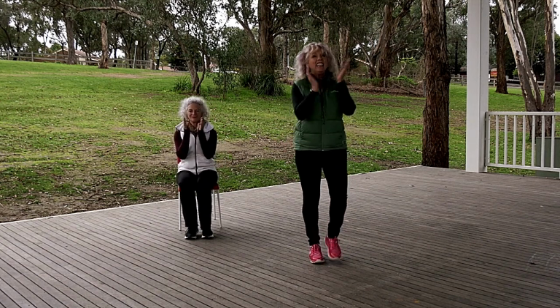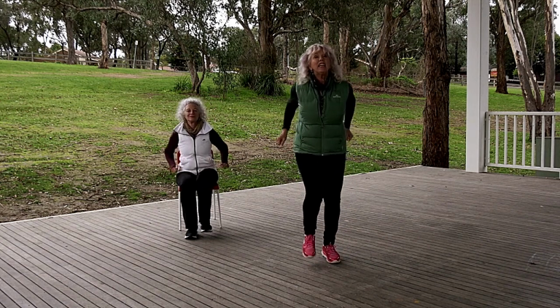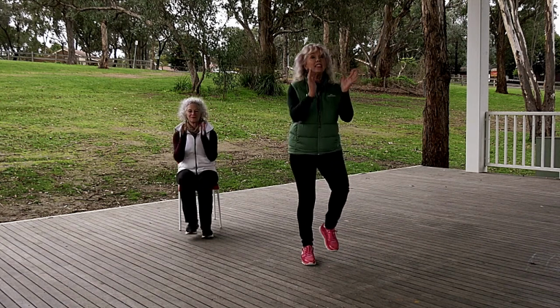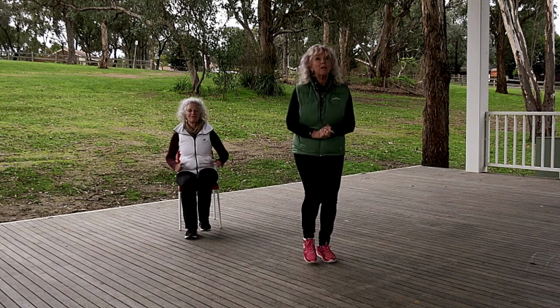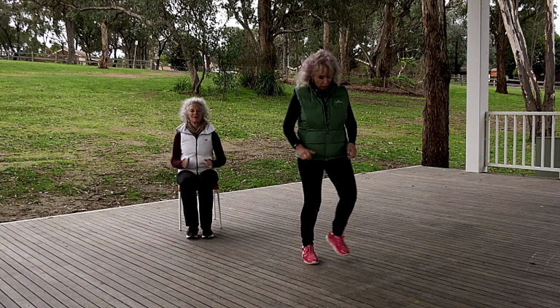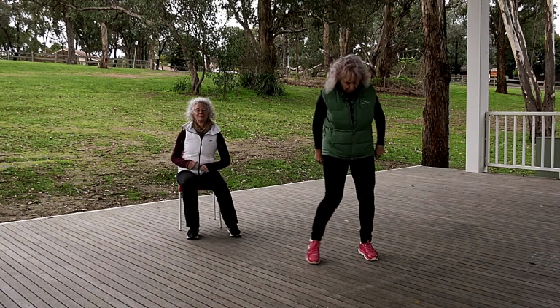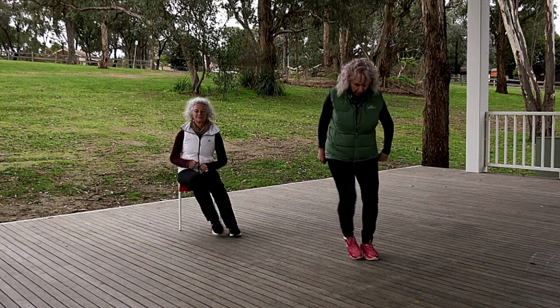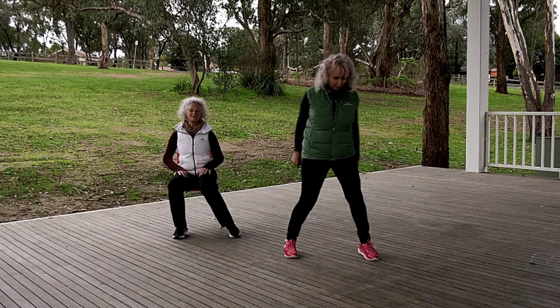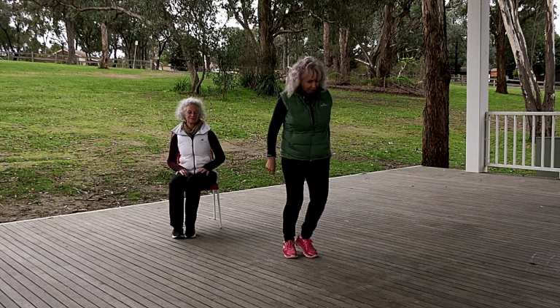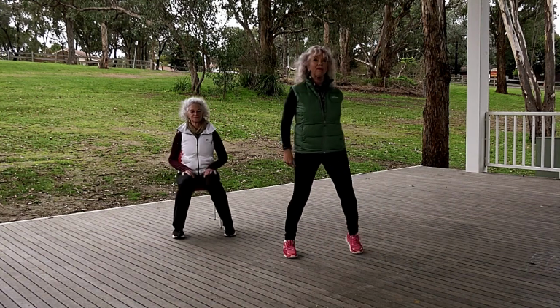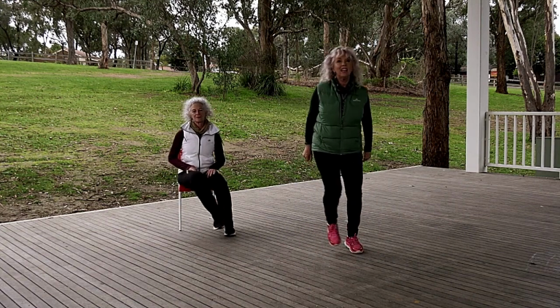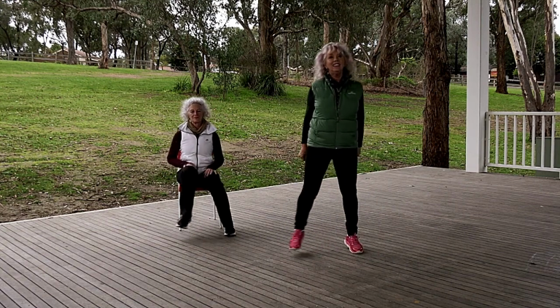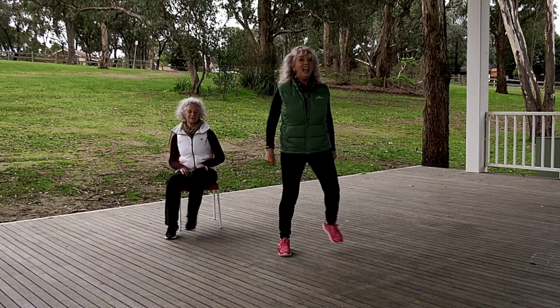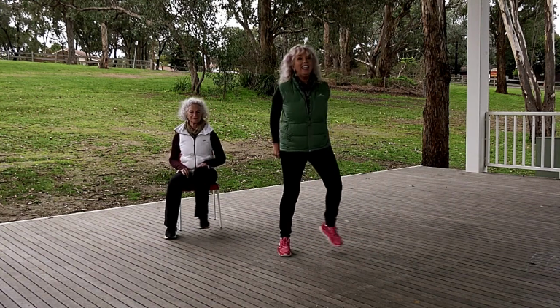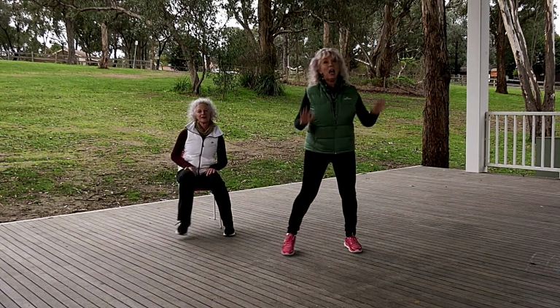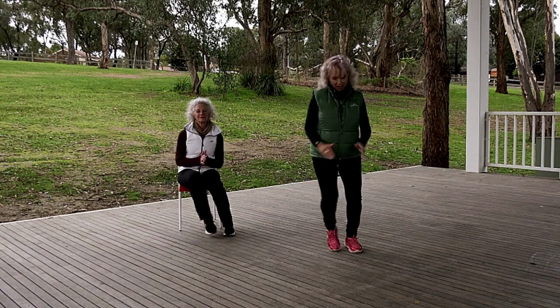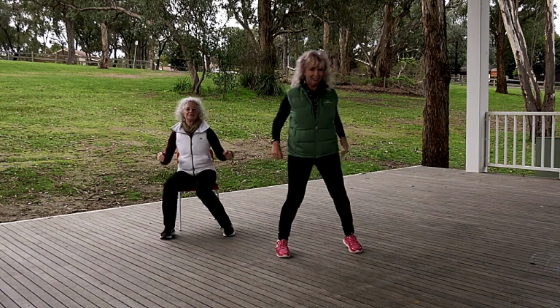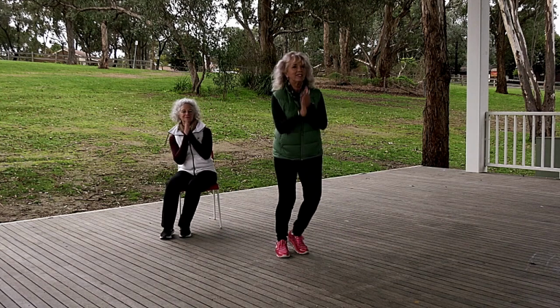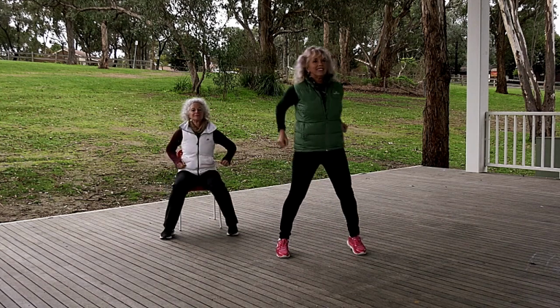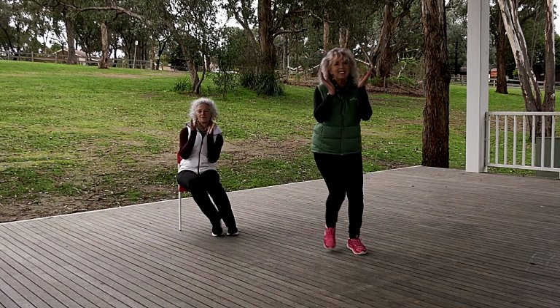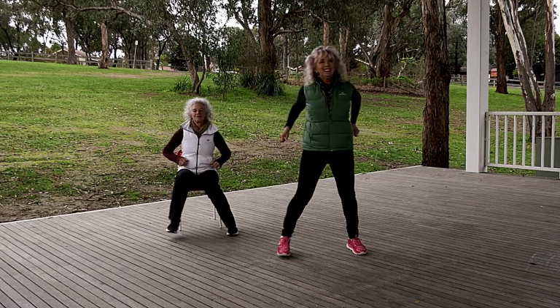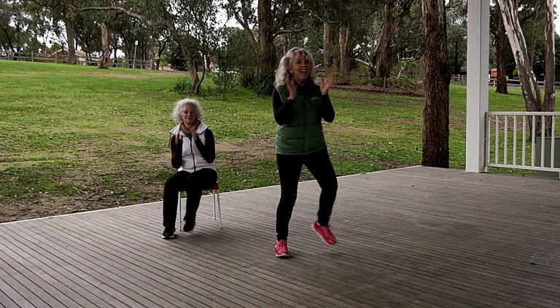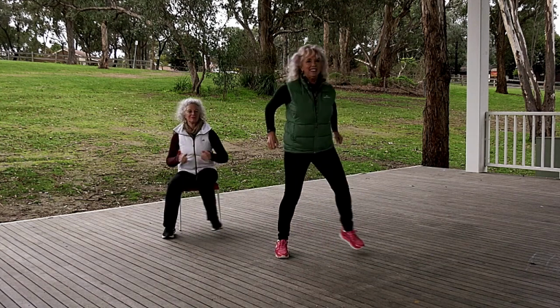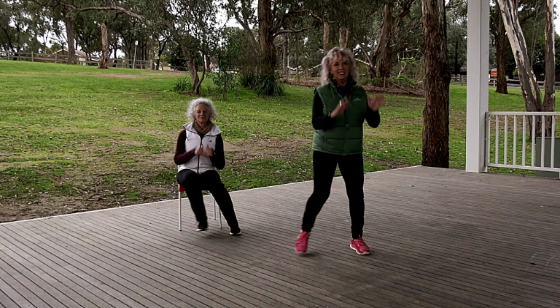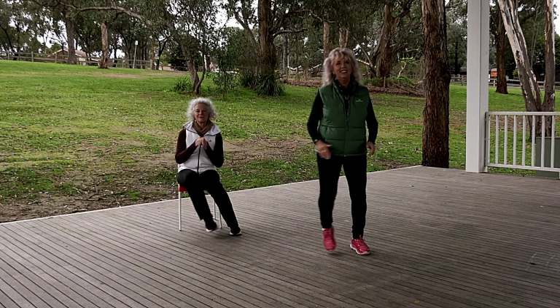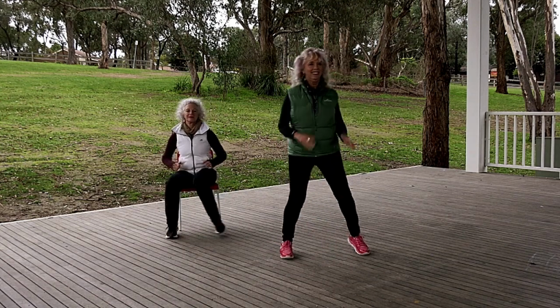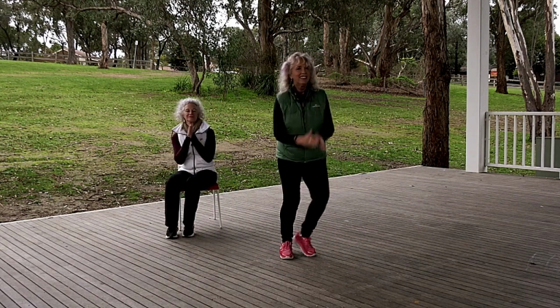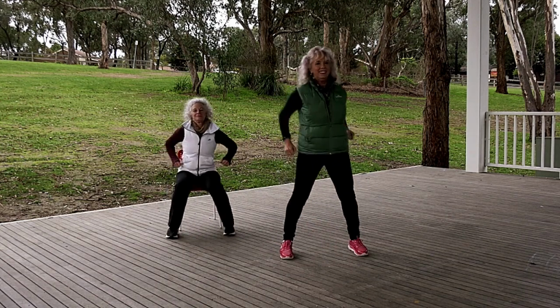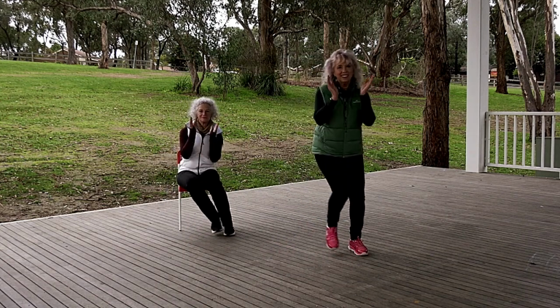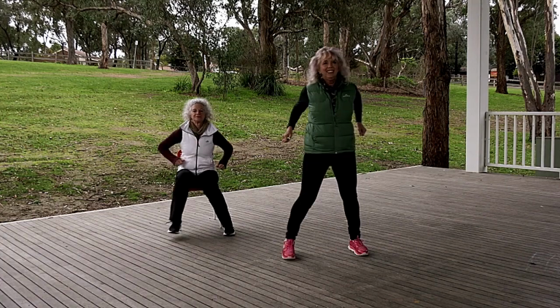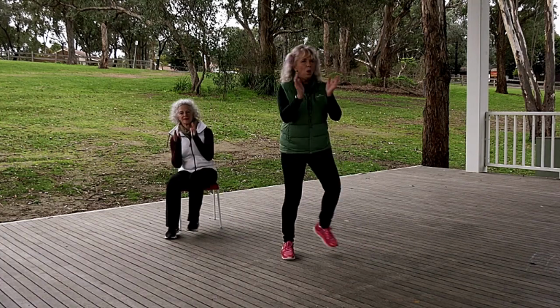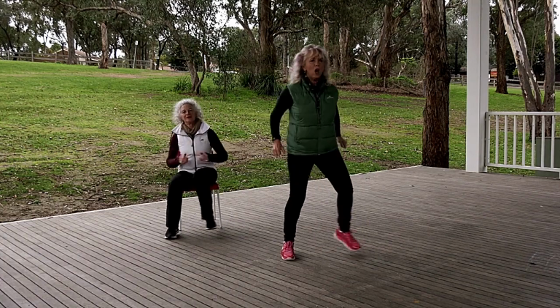Now we're going to take a step touch, step touch. And a clap. That's it. Woohoo!